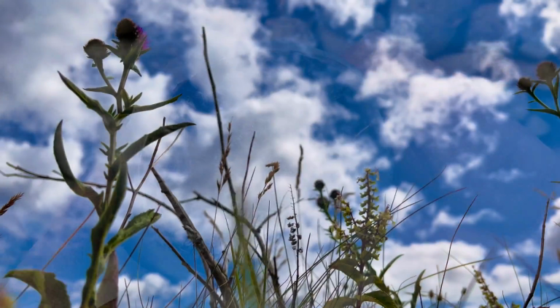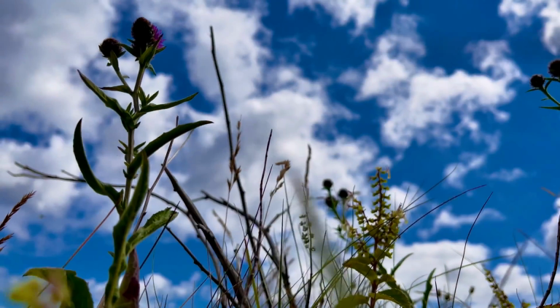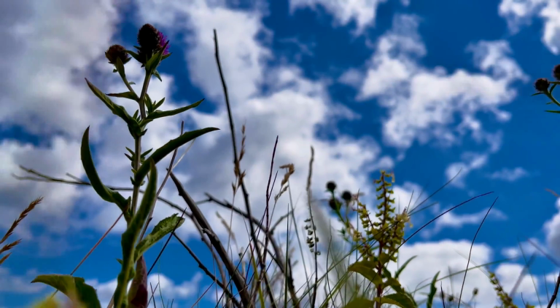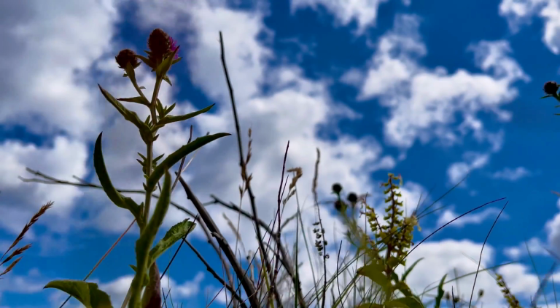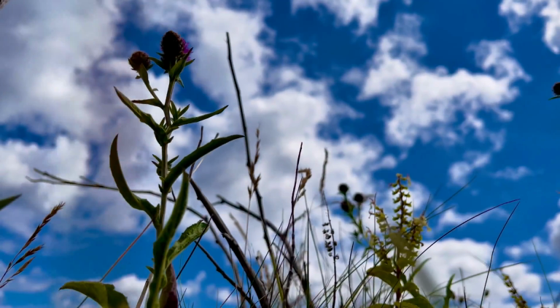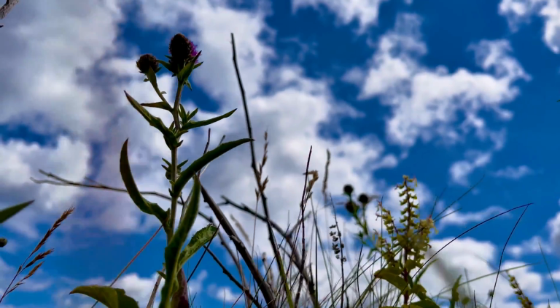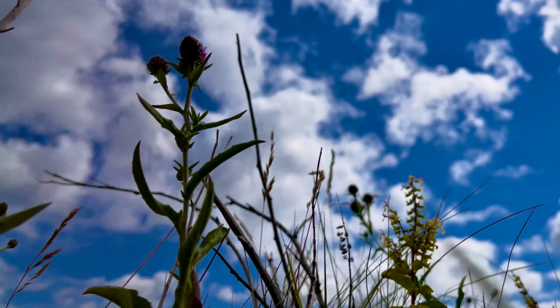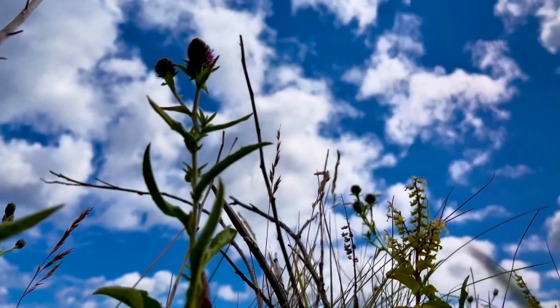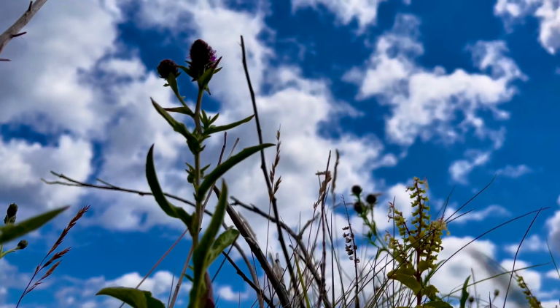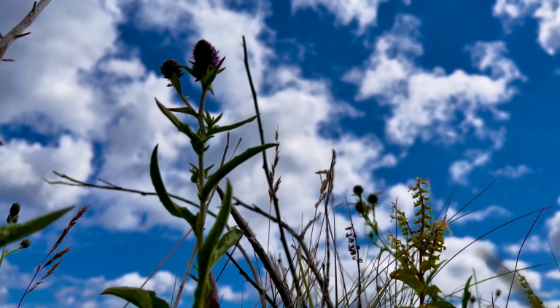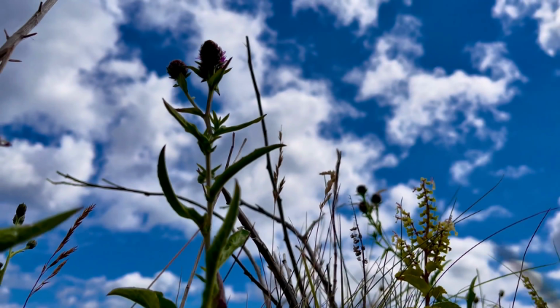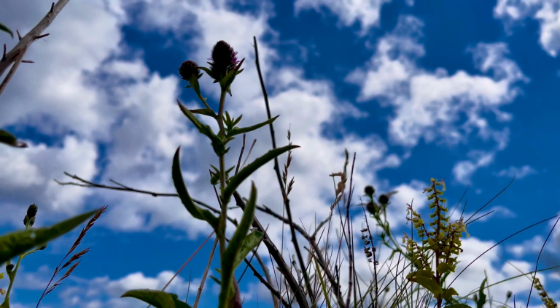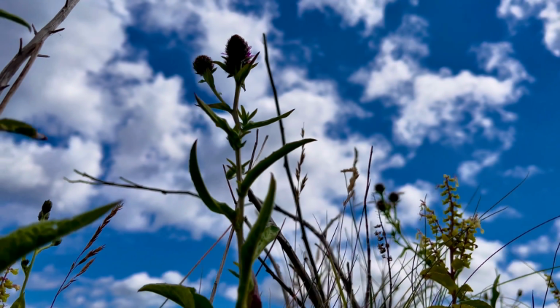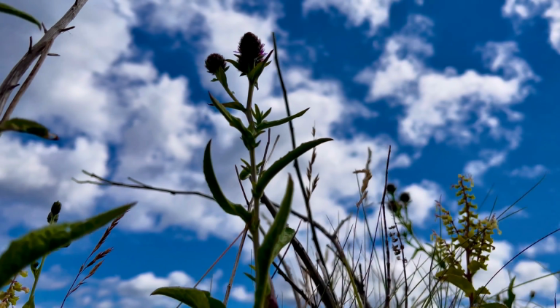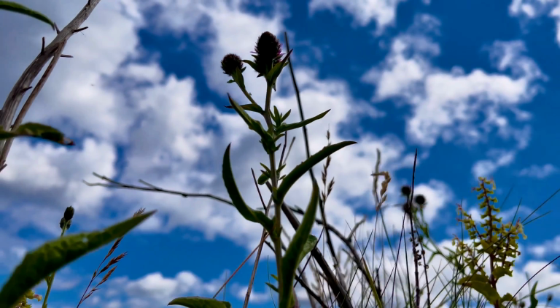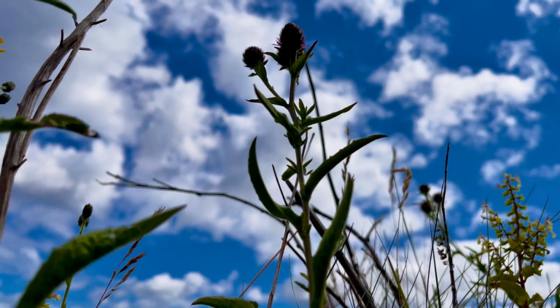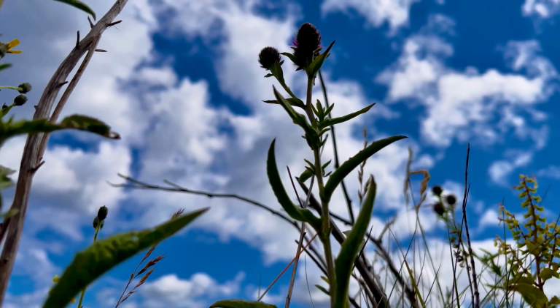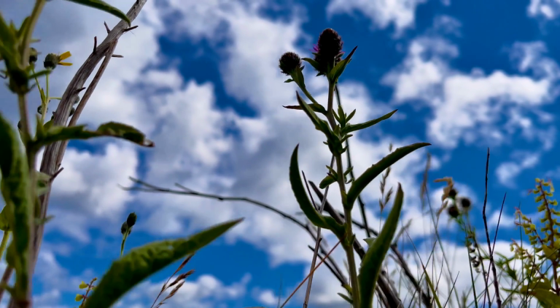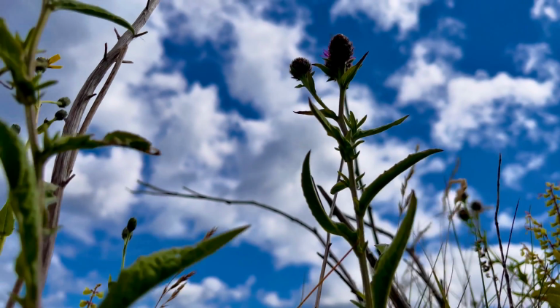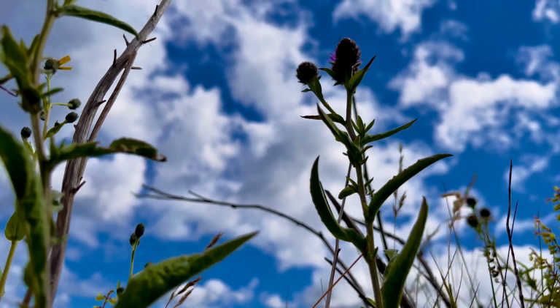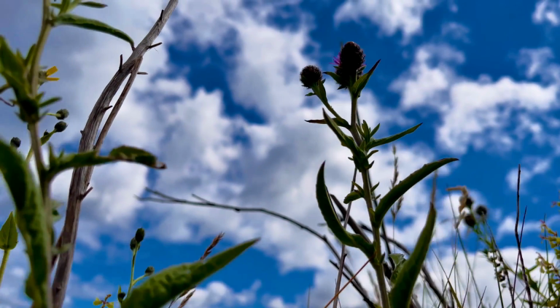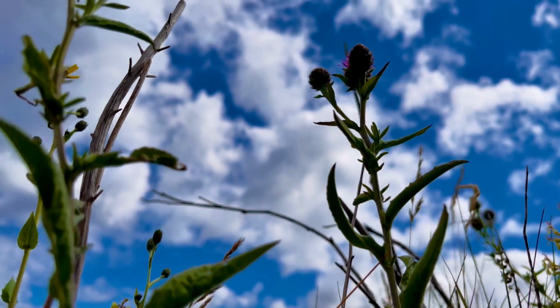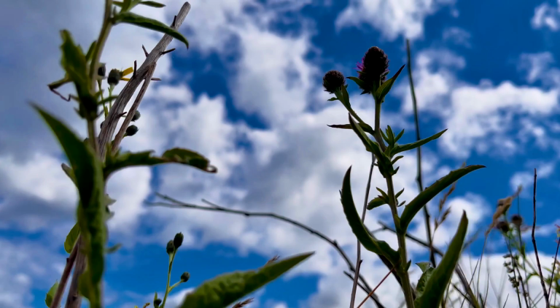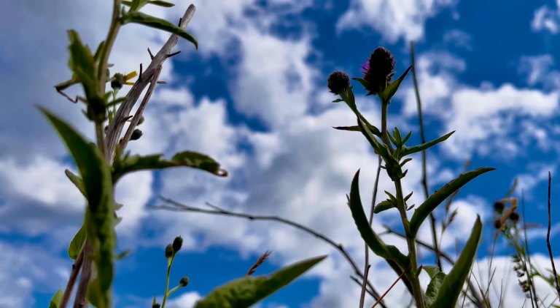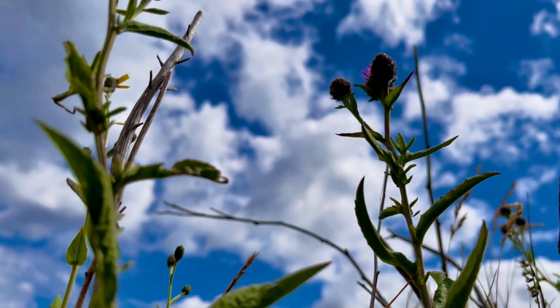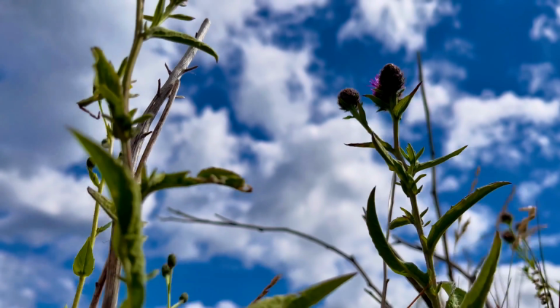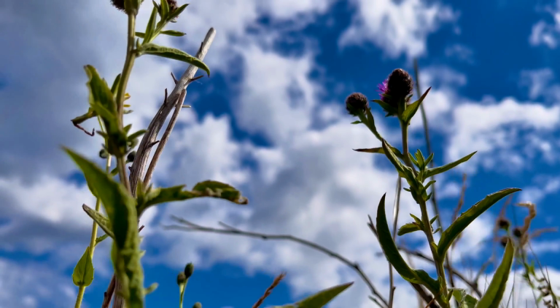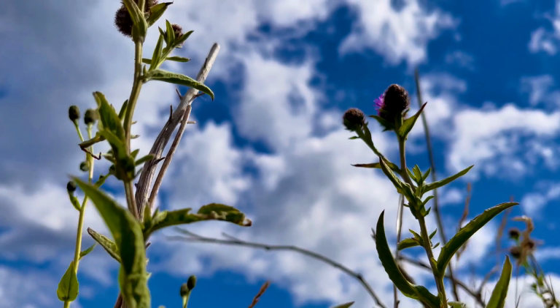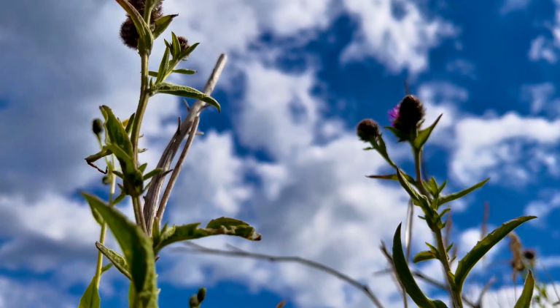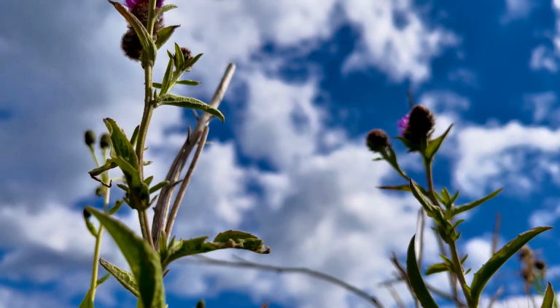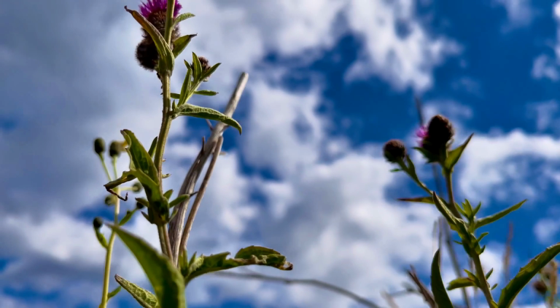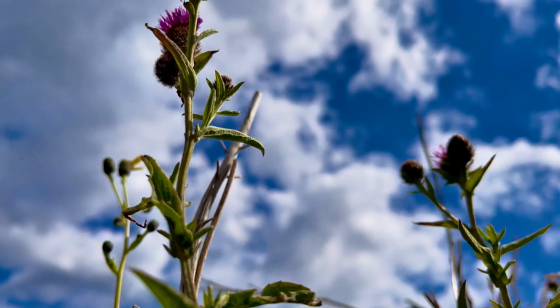Hope you've enjoyed that video. I've now got a little clip of some scenery from a recent fossil hunt, so I hope you enjoy that as well. Thanks for watching and I will see you in the next one.